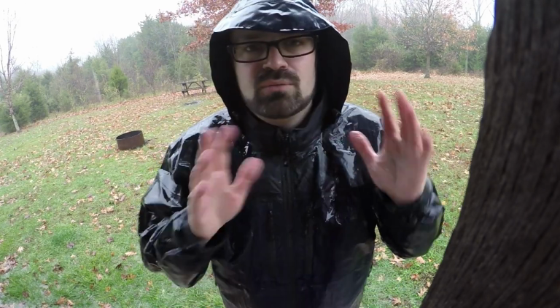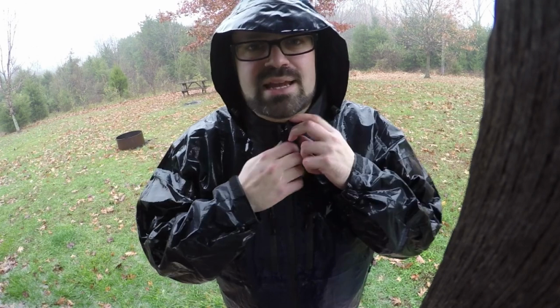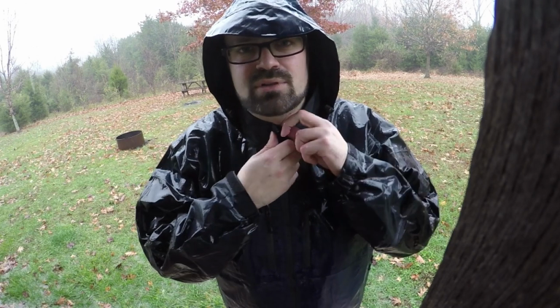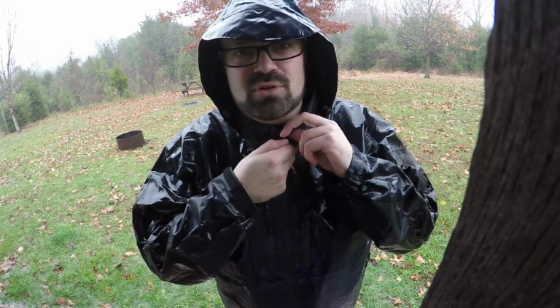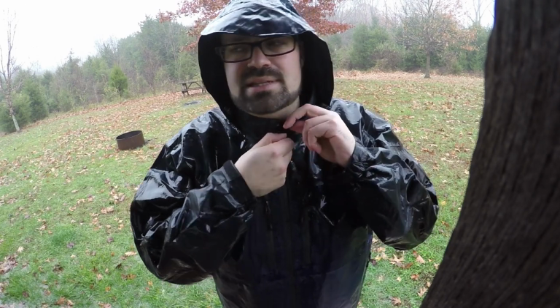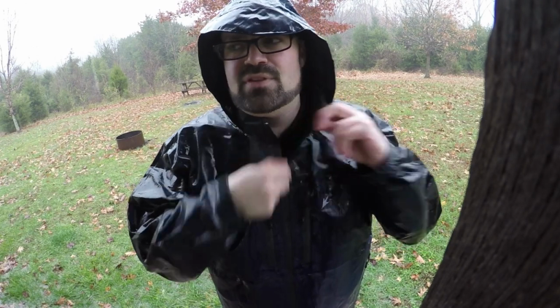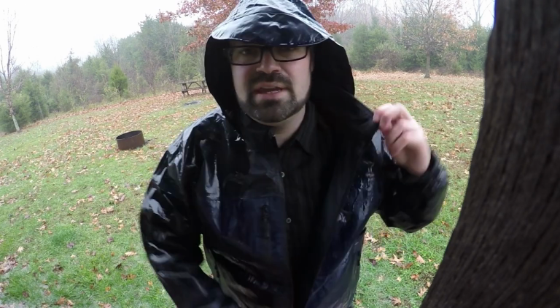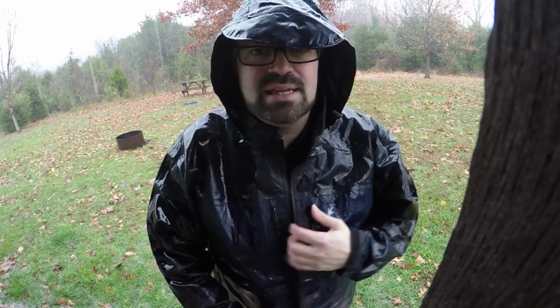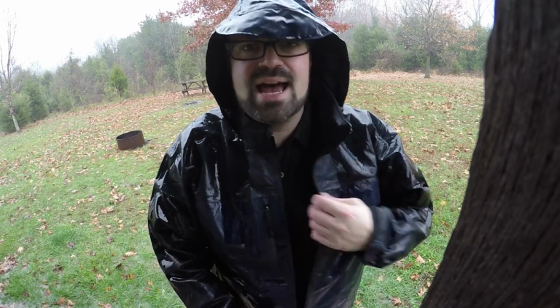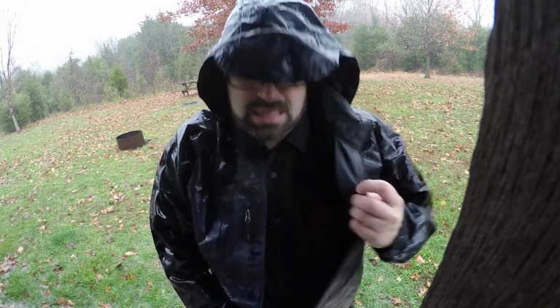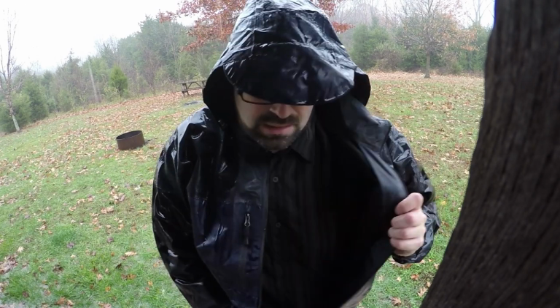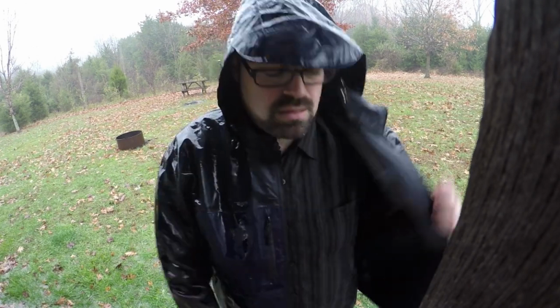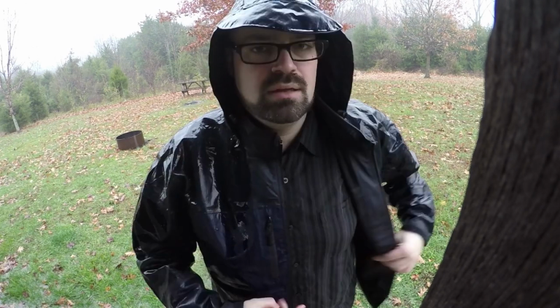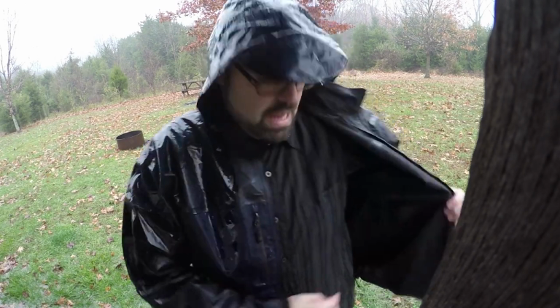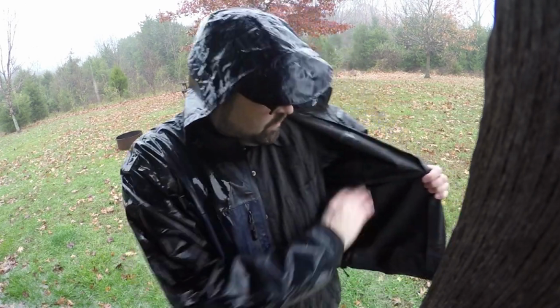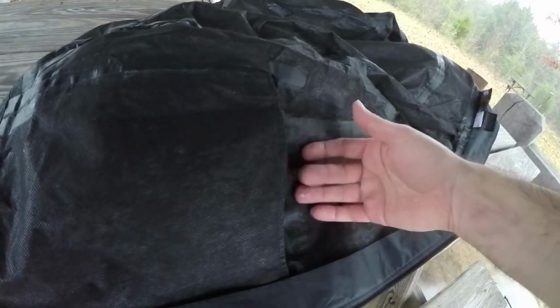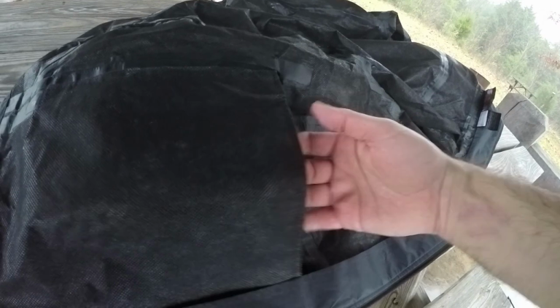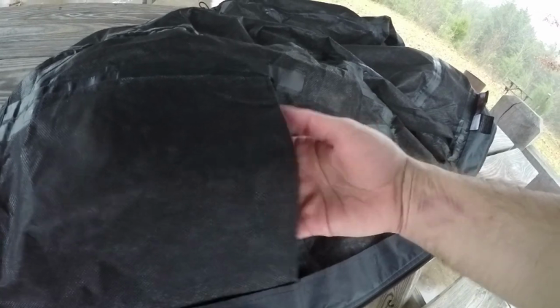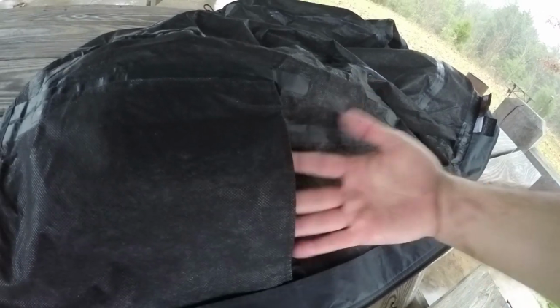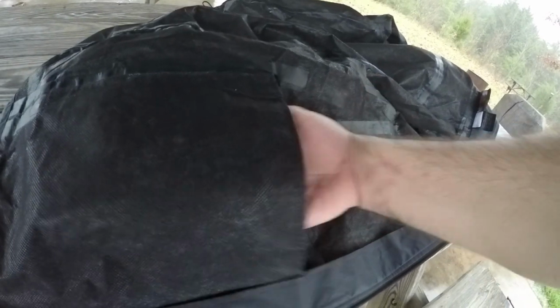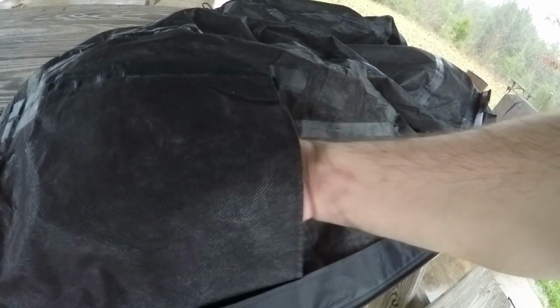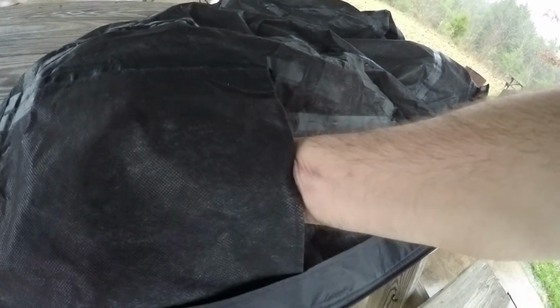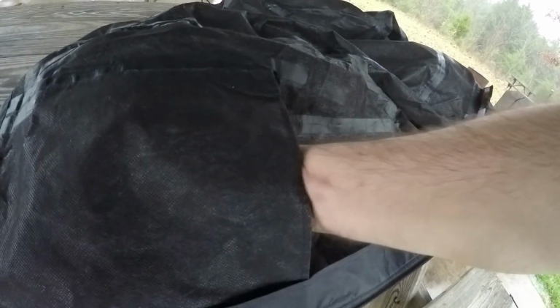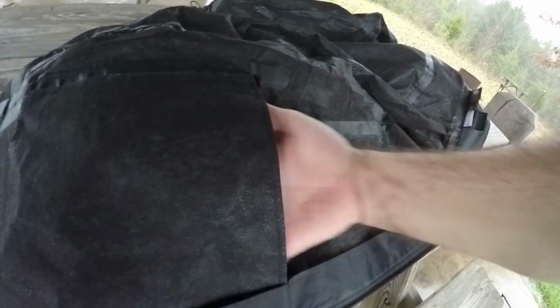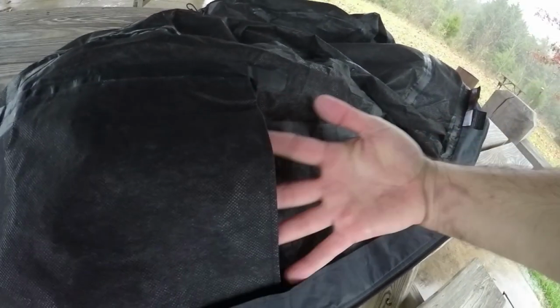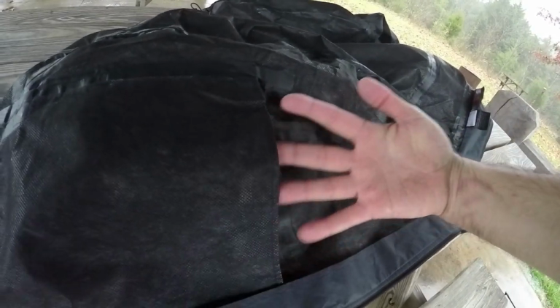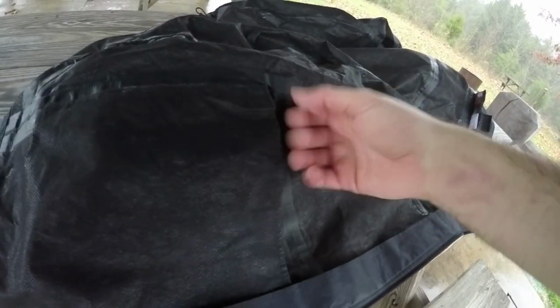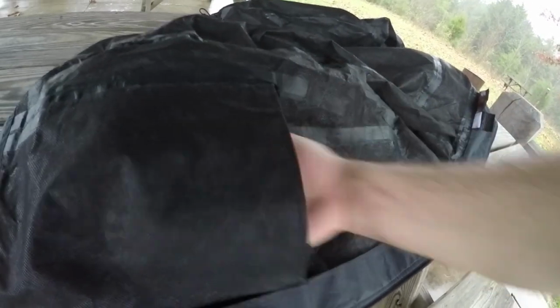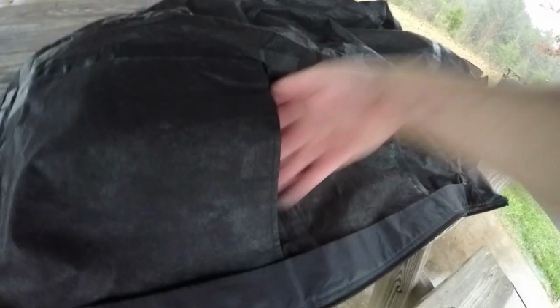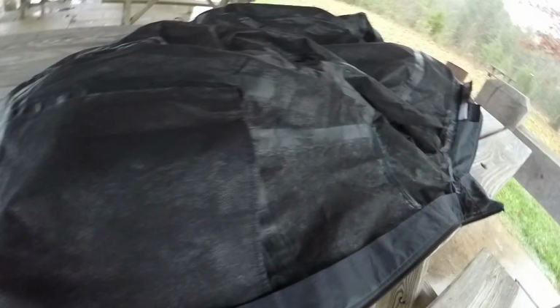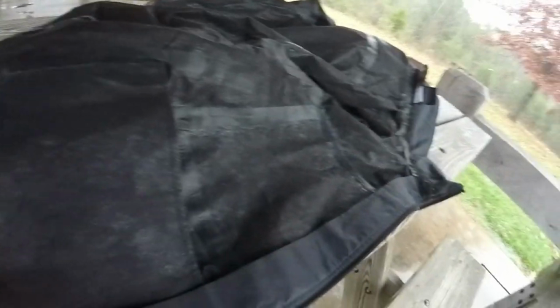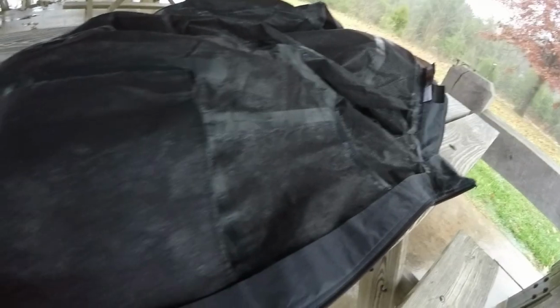Really good quality stuff. Also, inside you have really large pockets right inside of there that you can put things in.